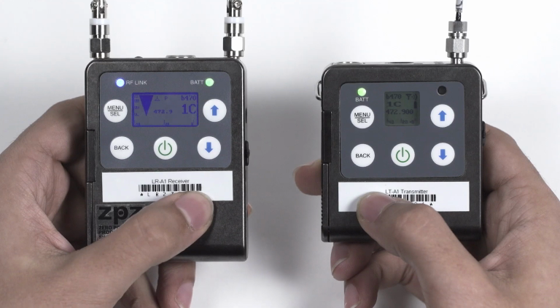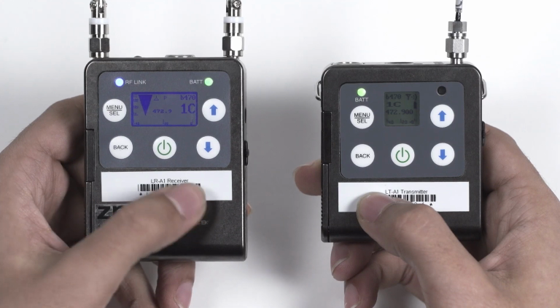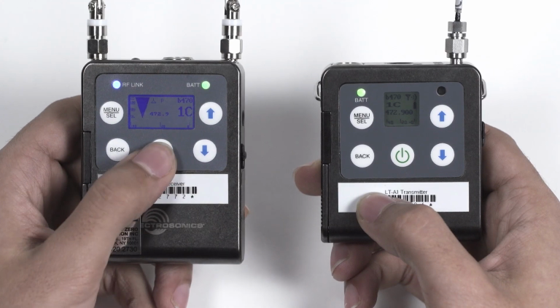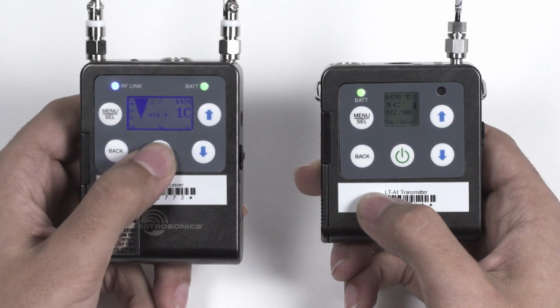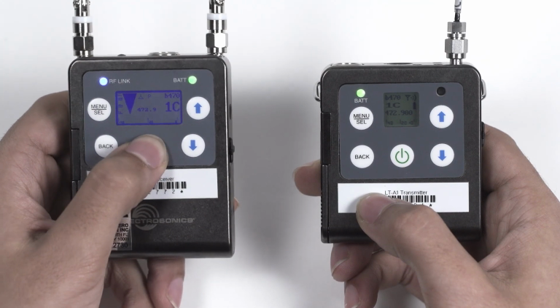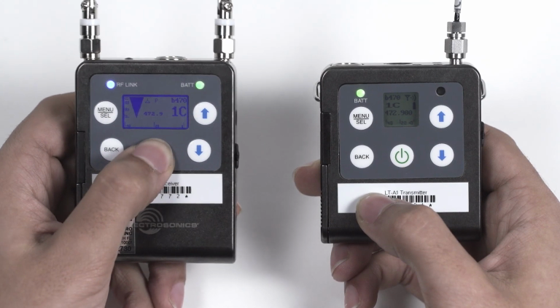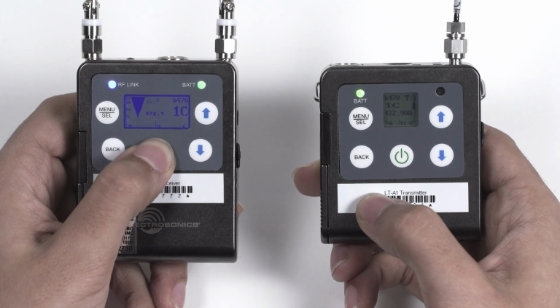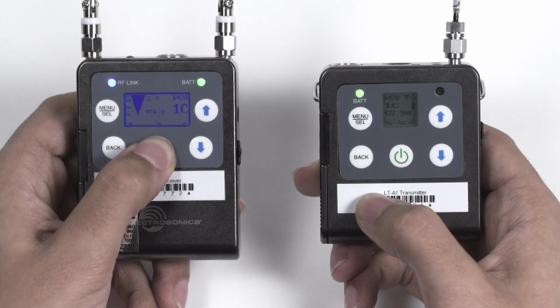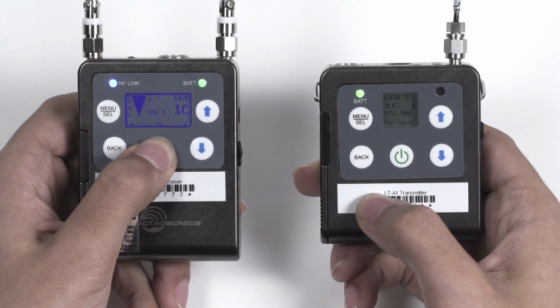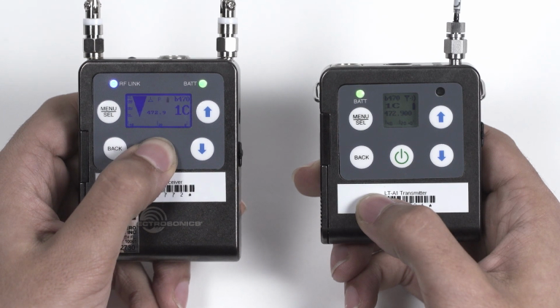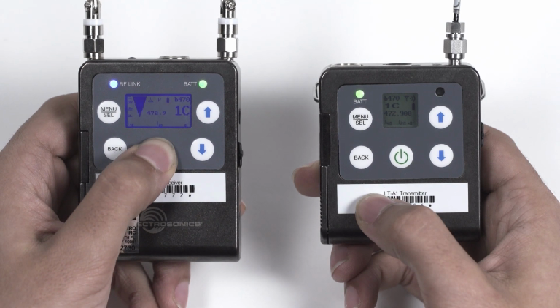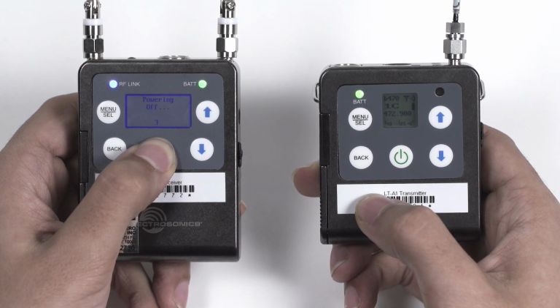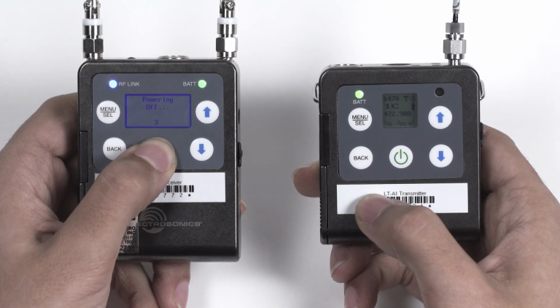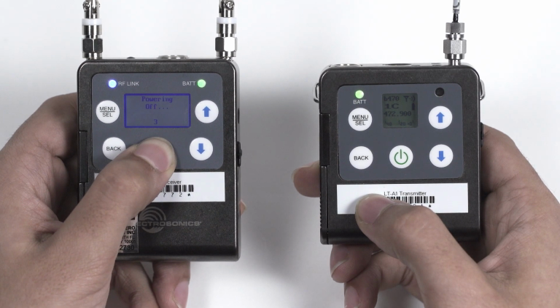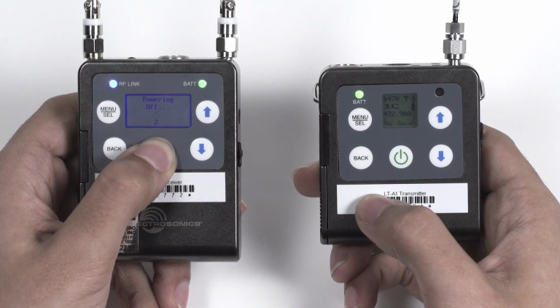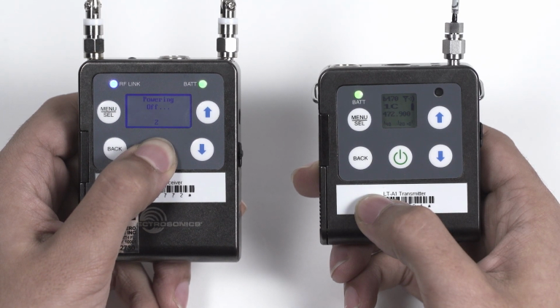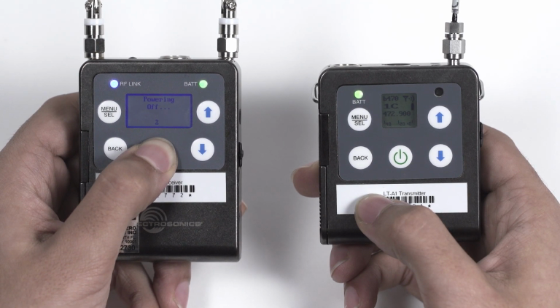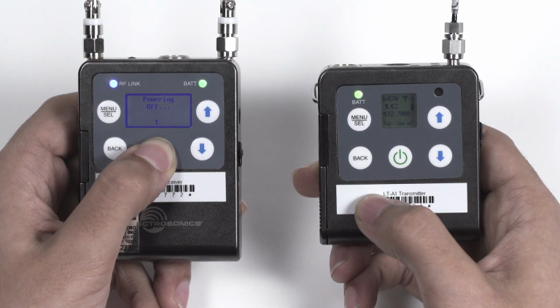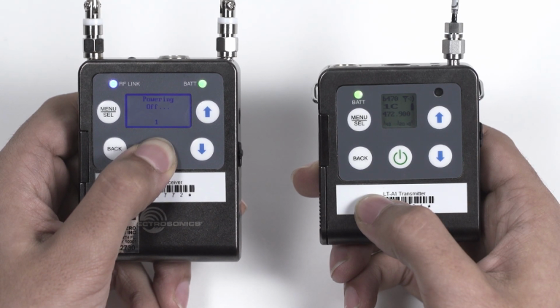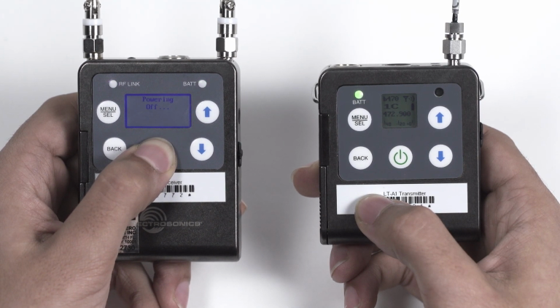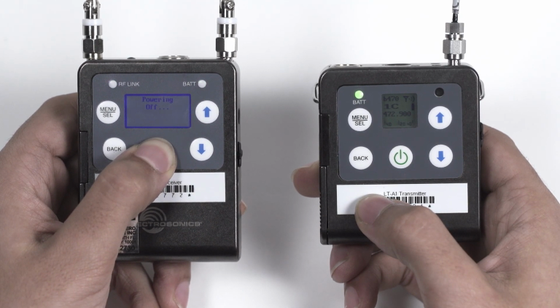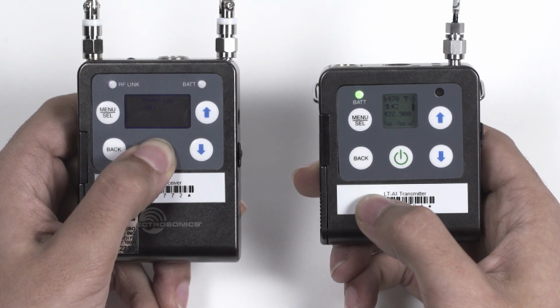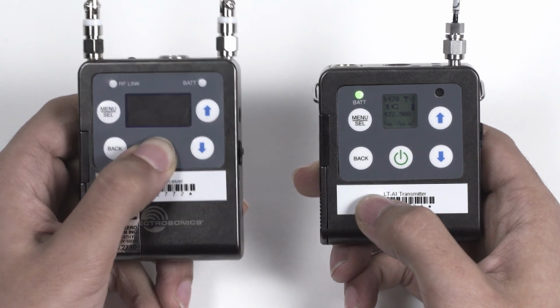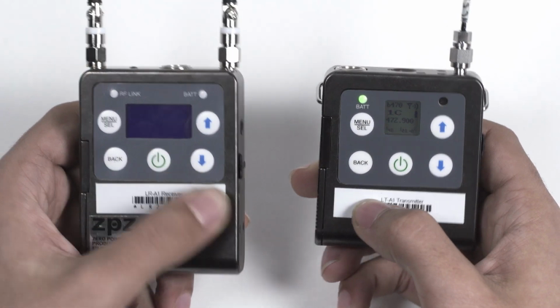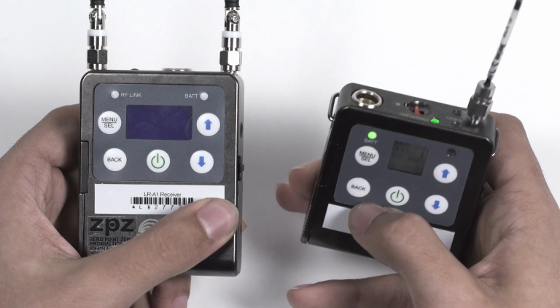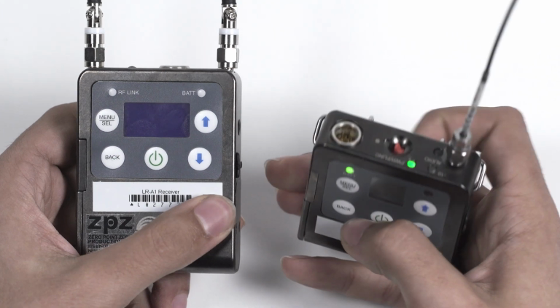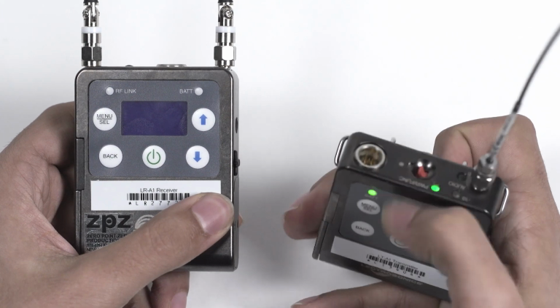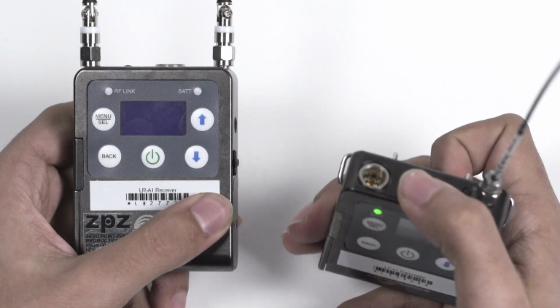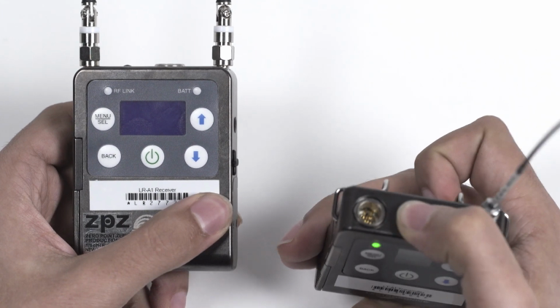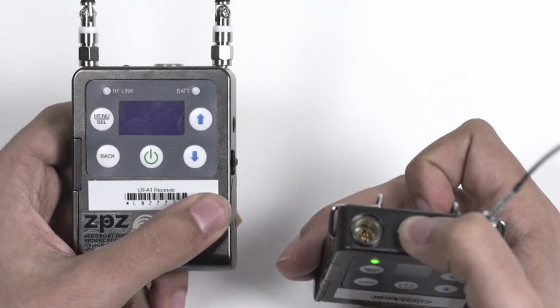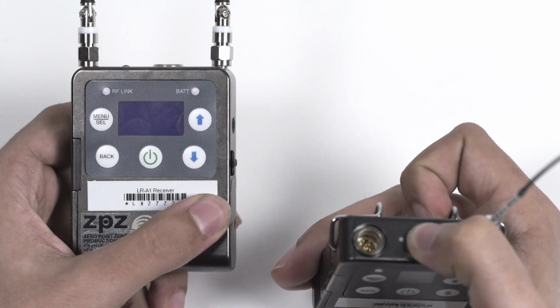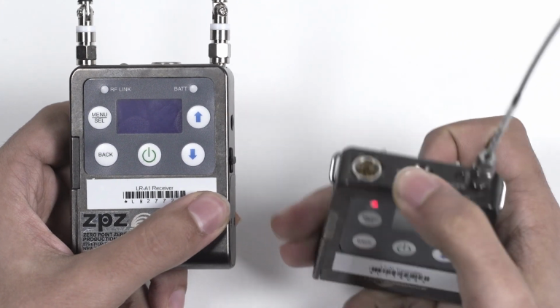To turn off the receiver, hold the power button for 3 seconds. To turn off the transmitter, flip the small red switch on the top.